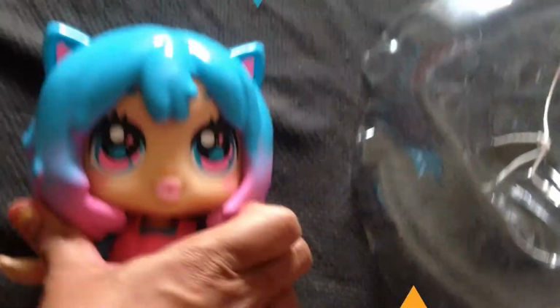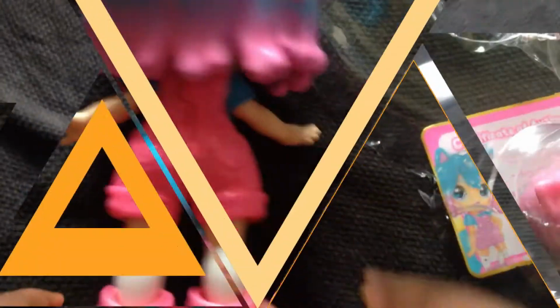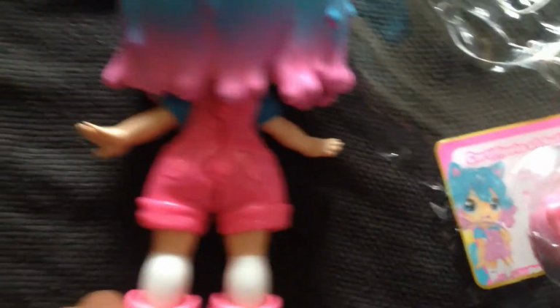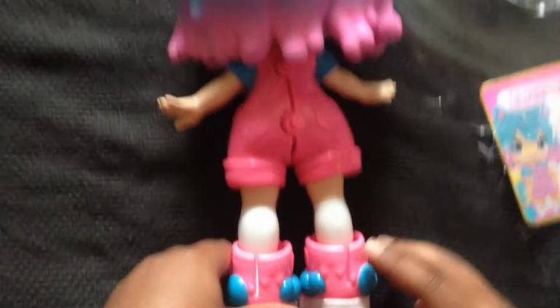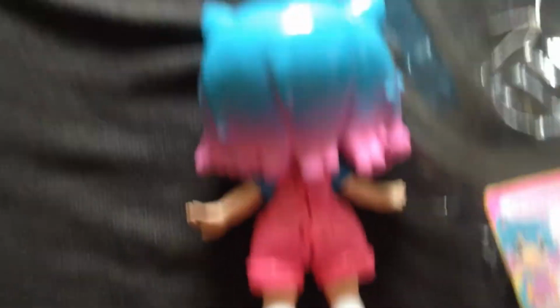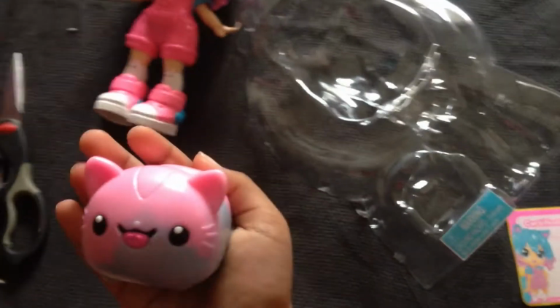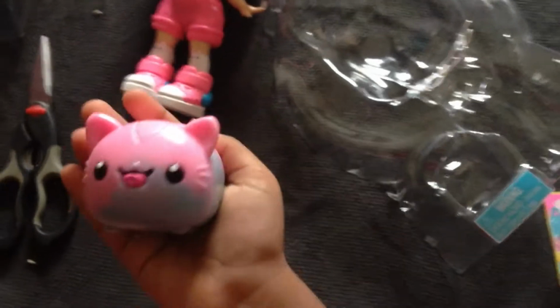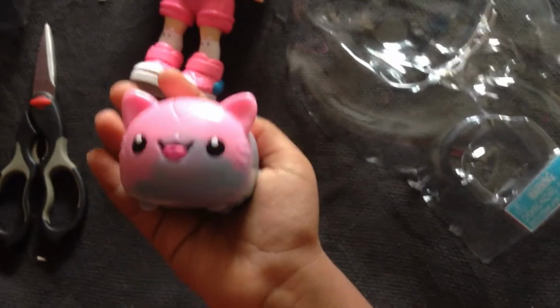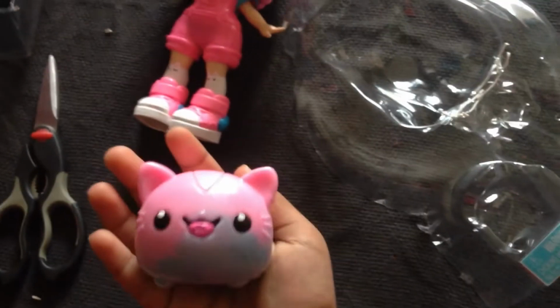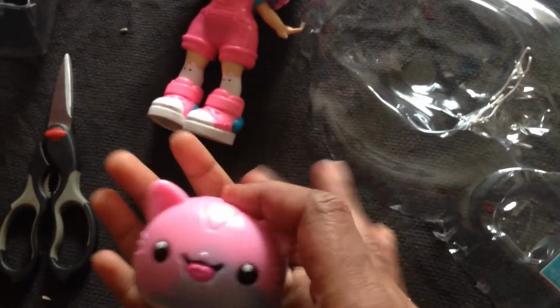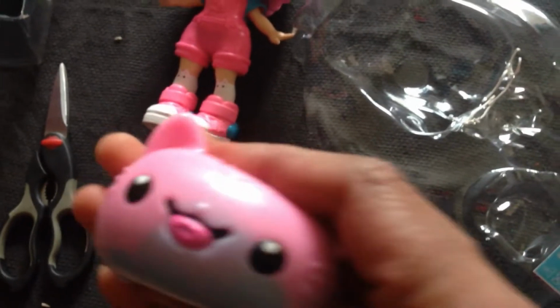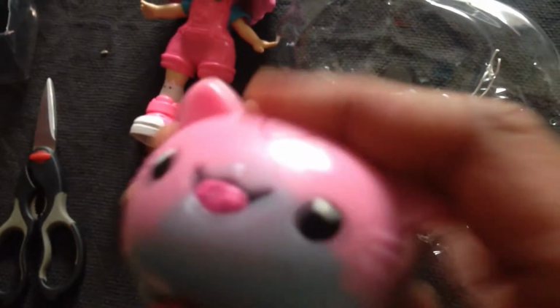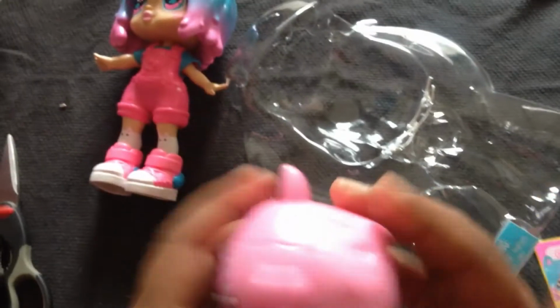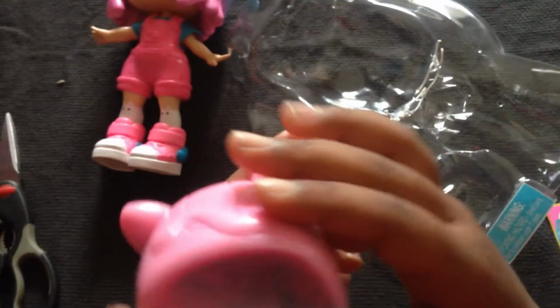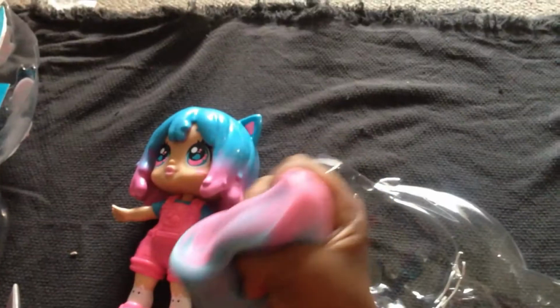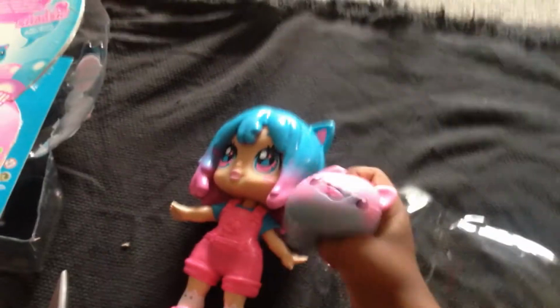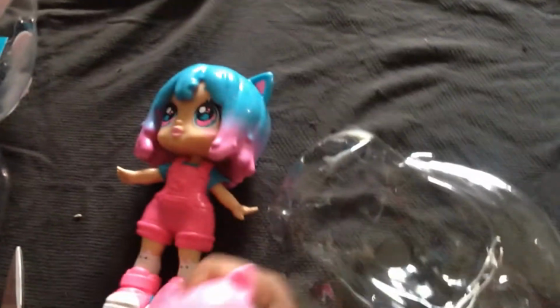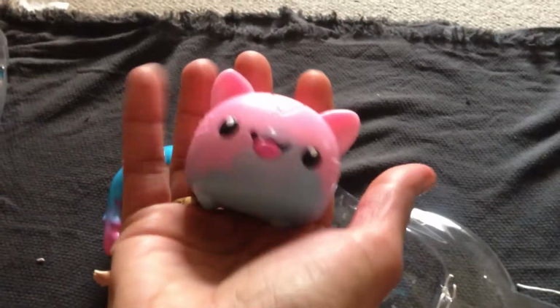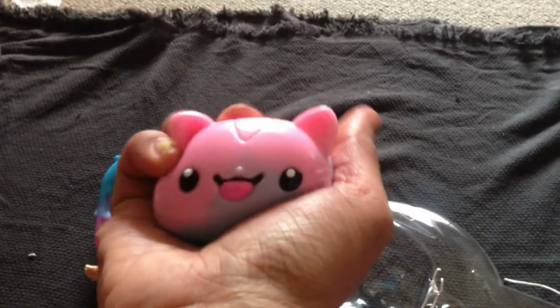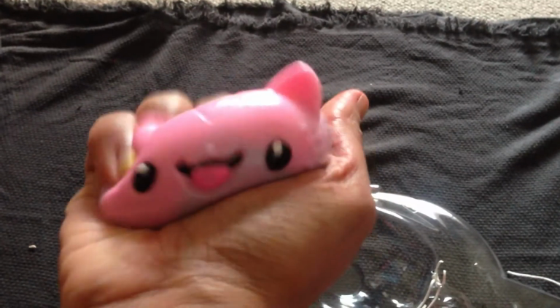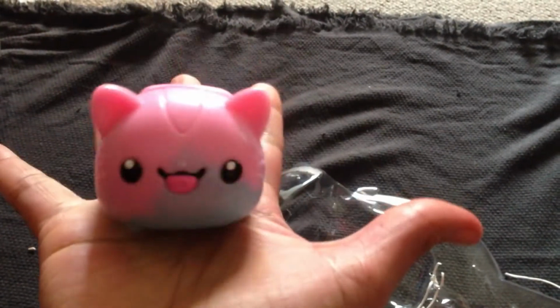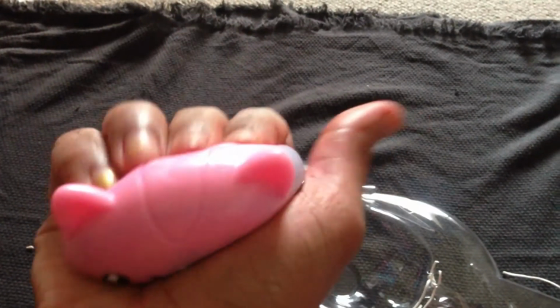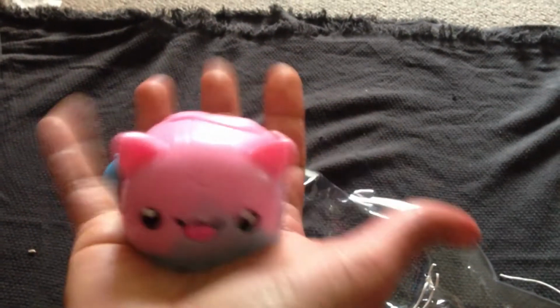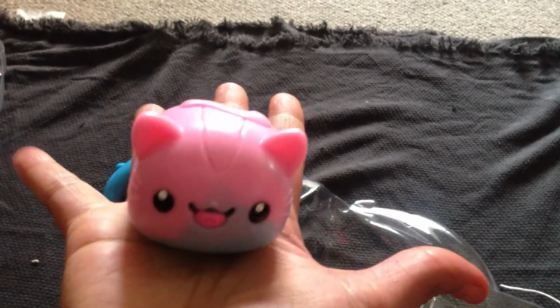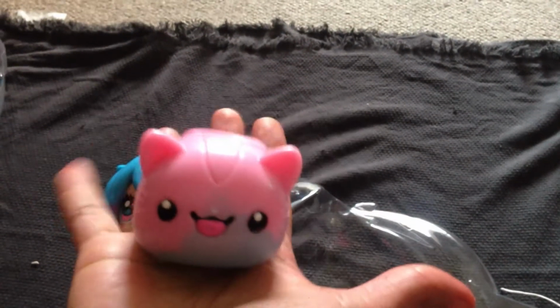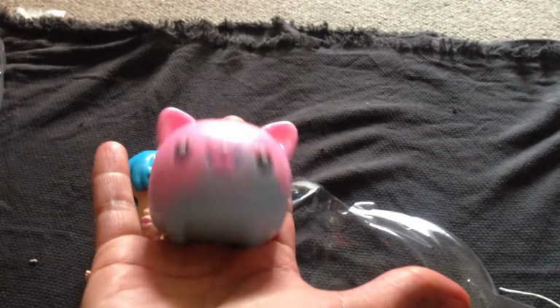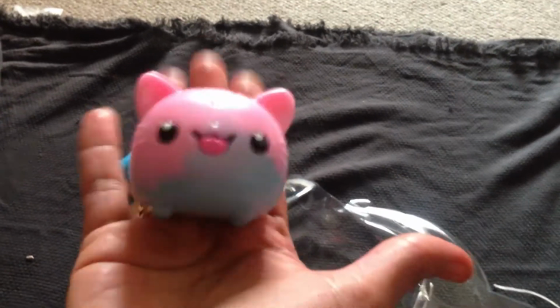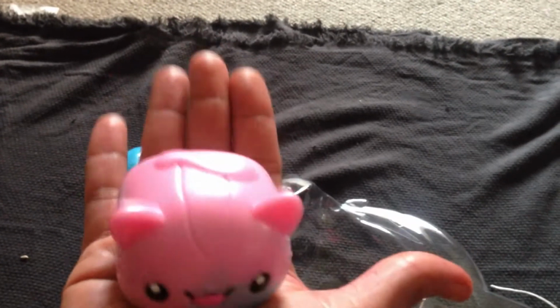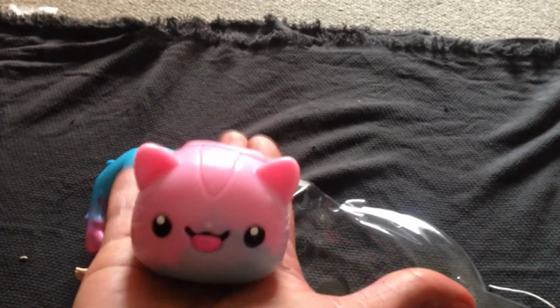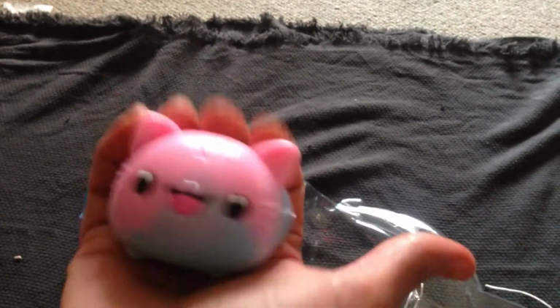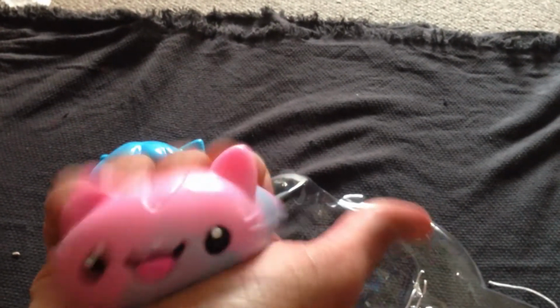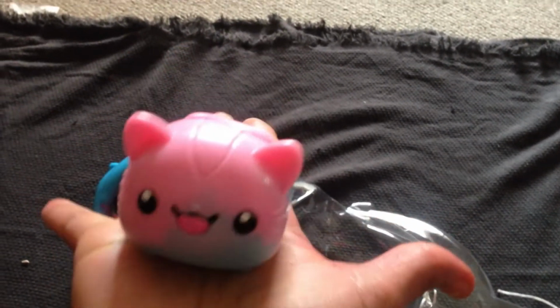This is the back side of the doll. This is Bubblegum Kitty's buddy, Smoosh. Smoosh is very cute, isn't it? It's squeezing time now with Smoosh — it's very satisfying.